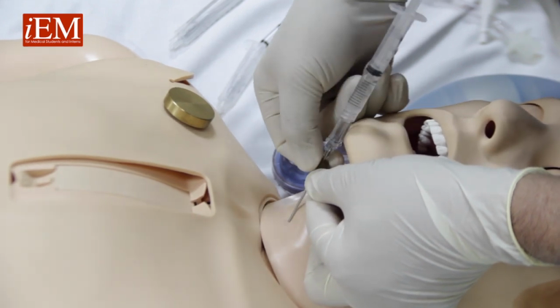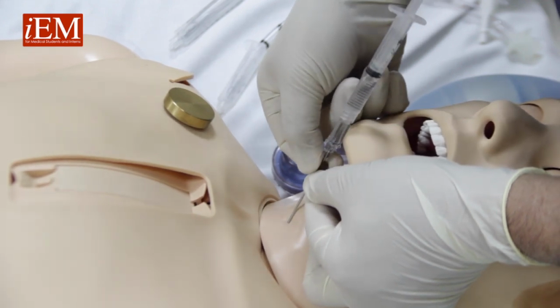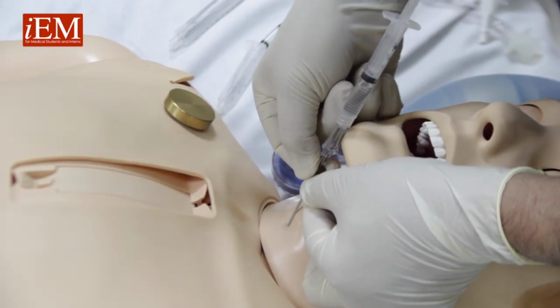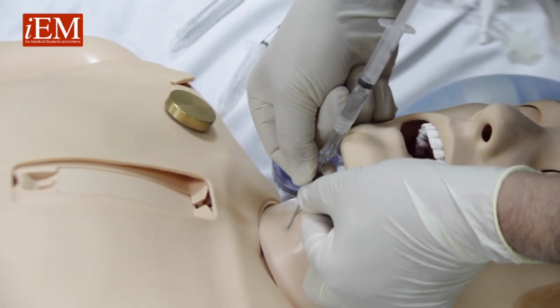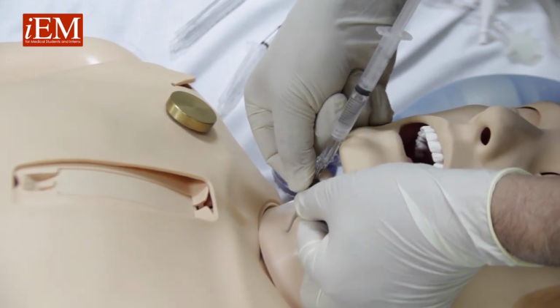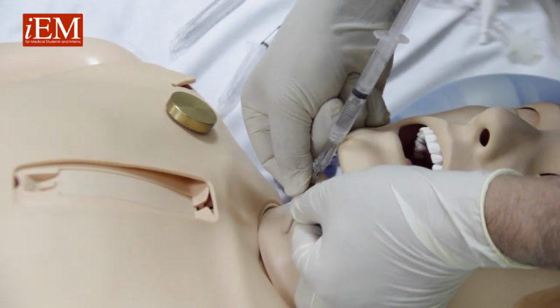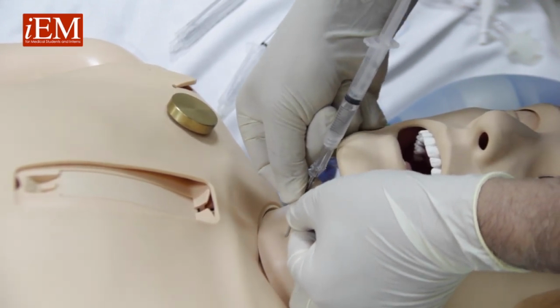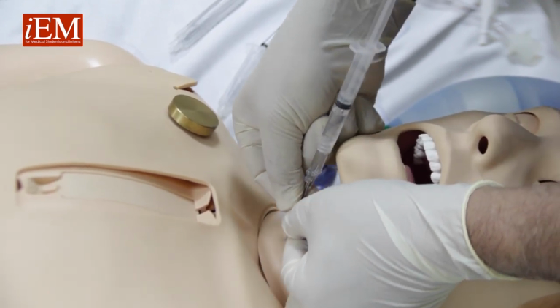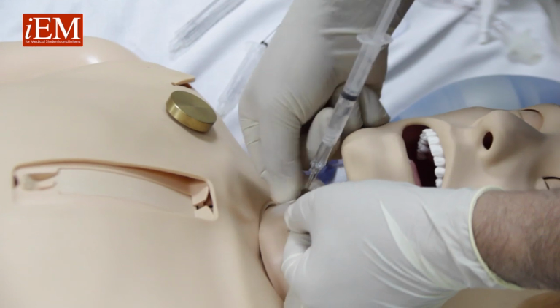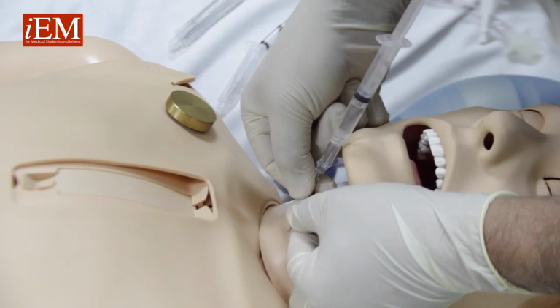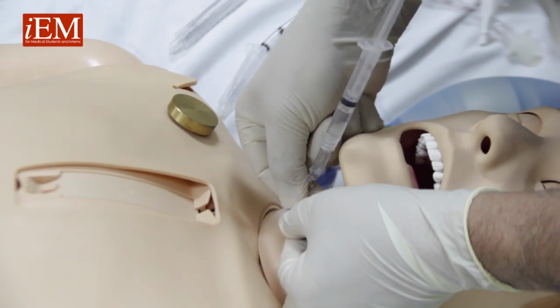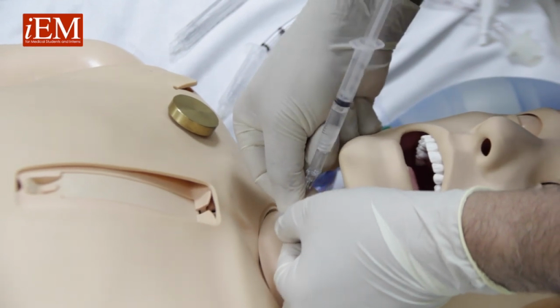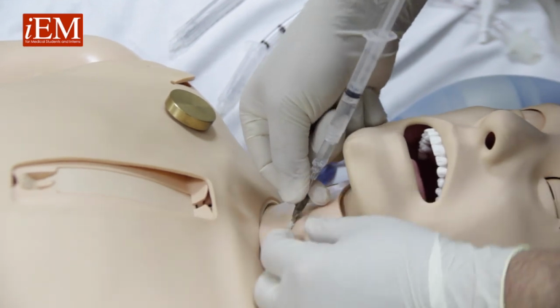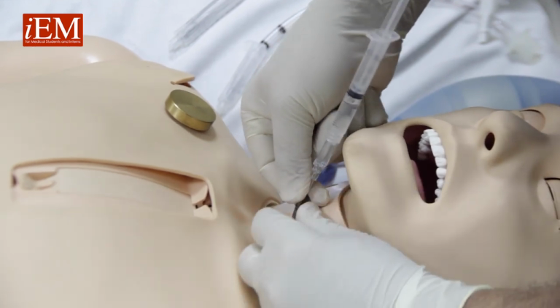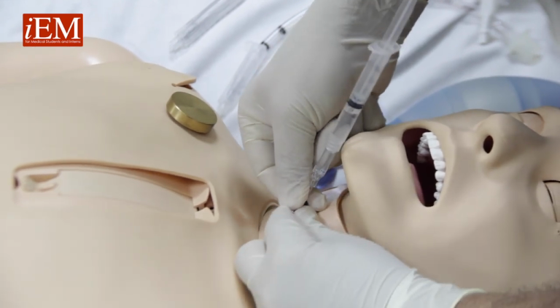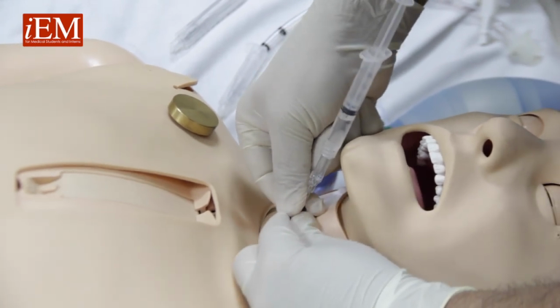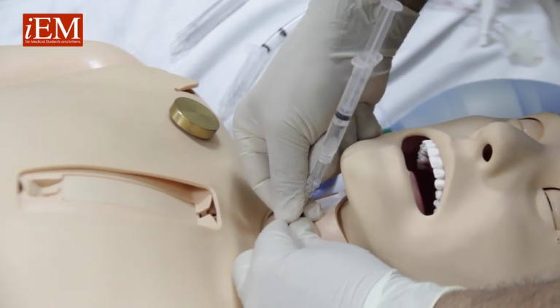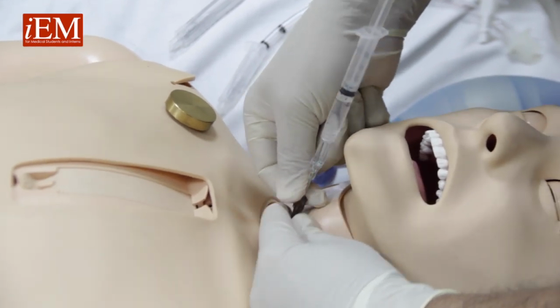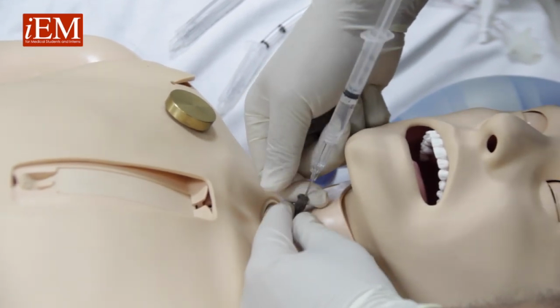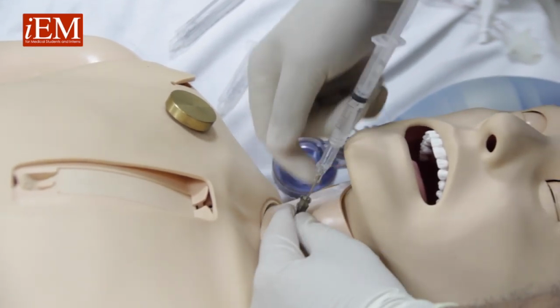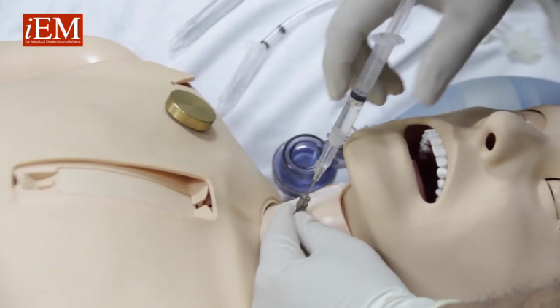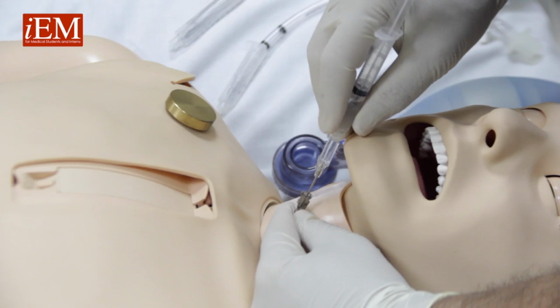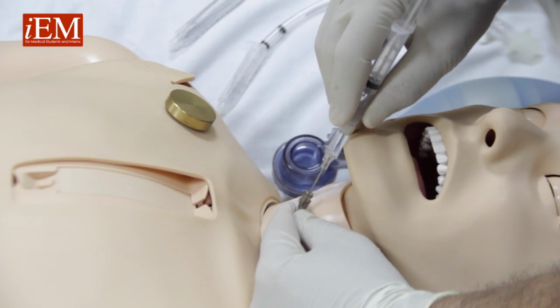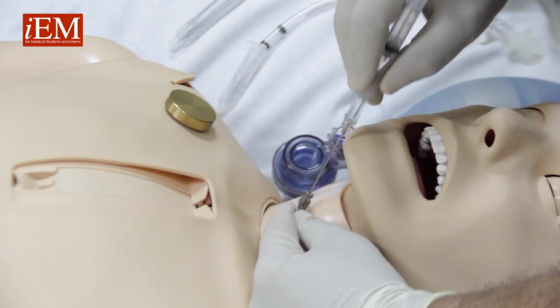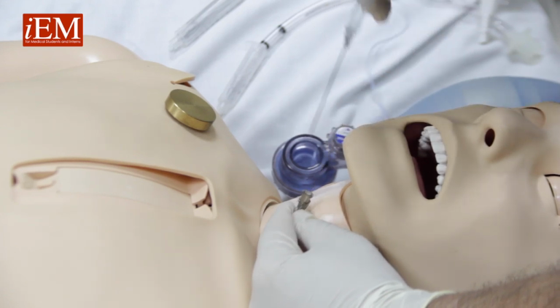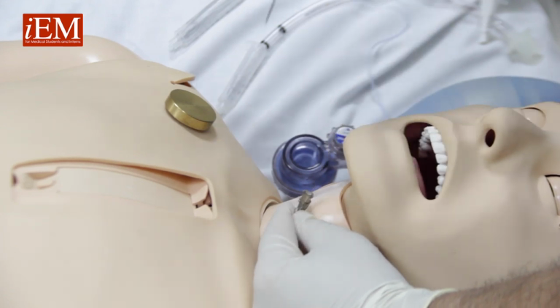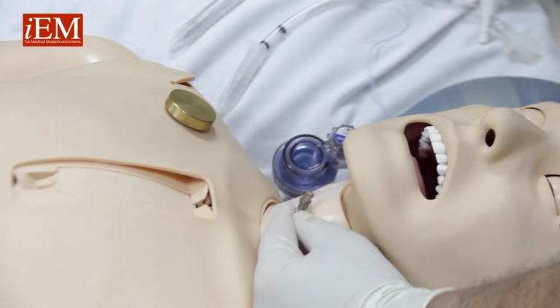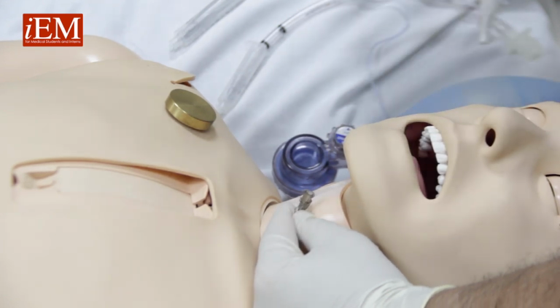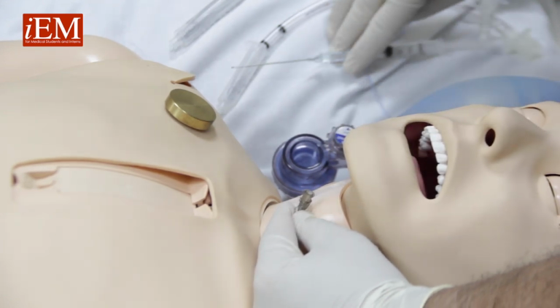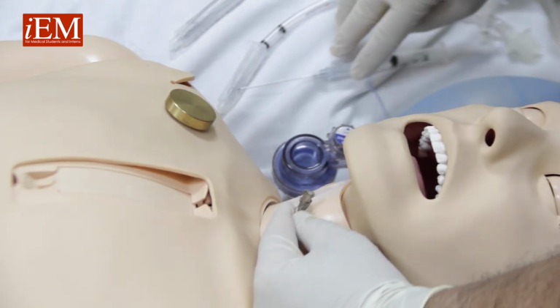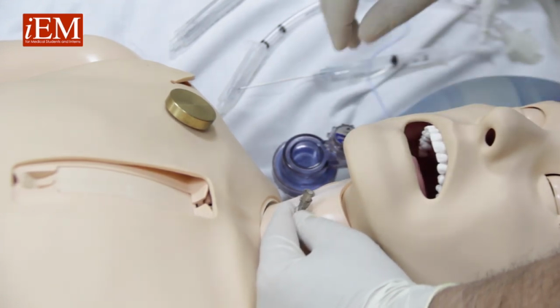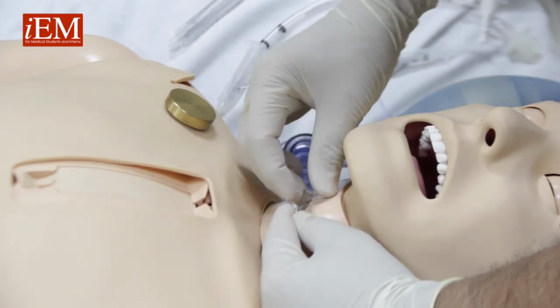Then you advance, pull the needle out, advance your catheter in, and now we're inside the airway. Hold your catheter in place and remove the needle.